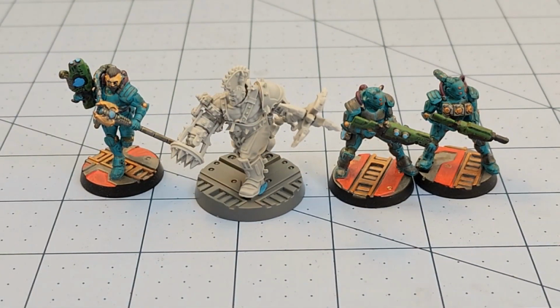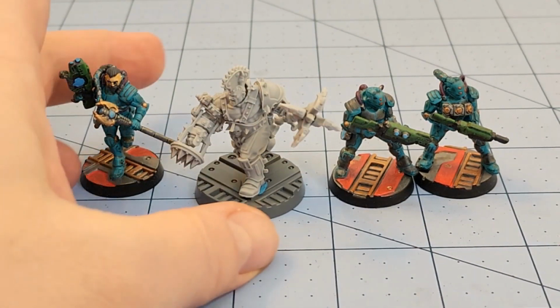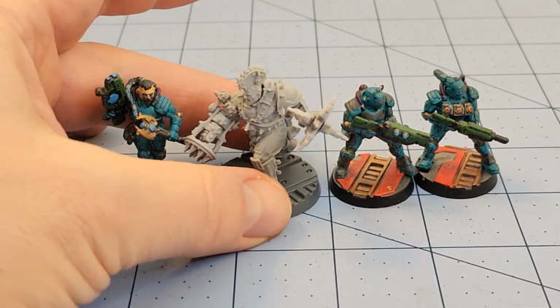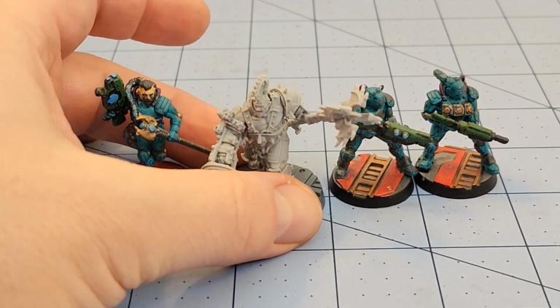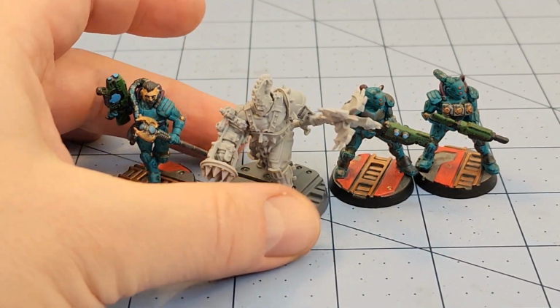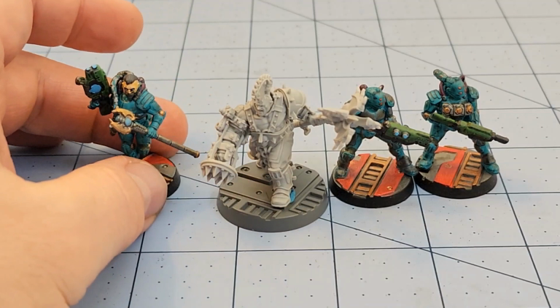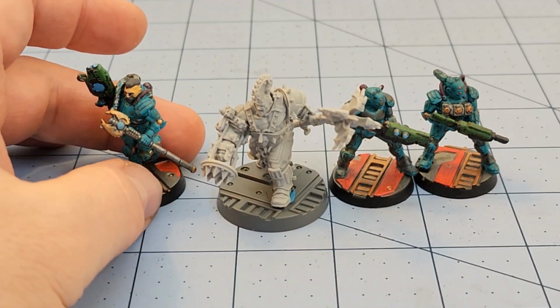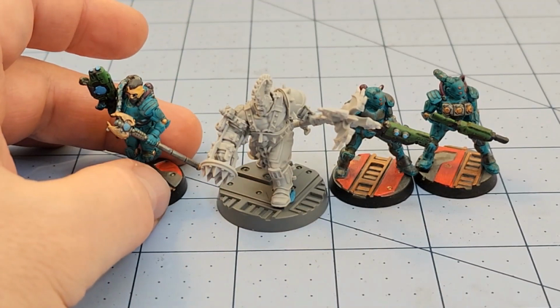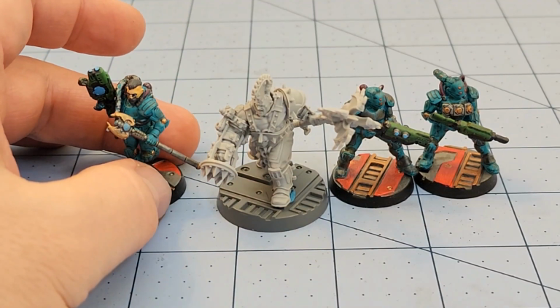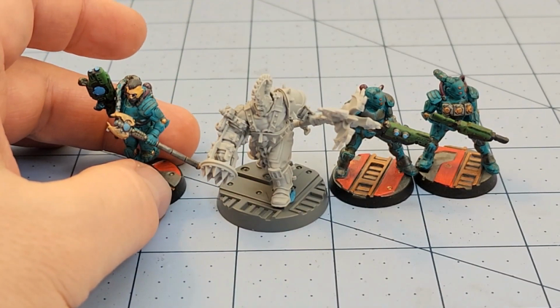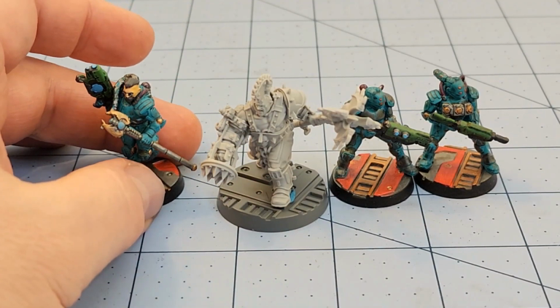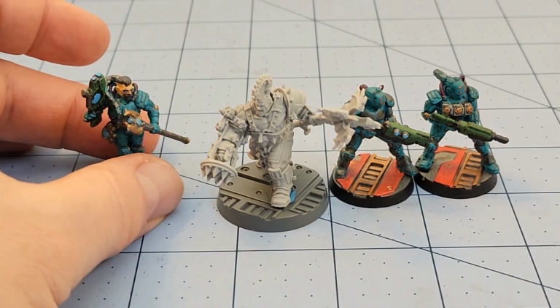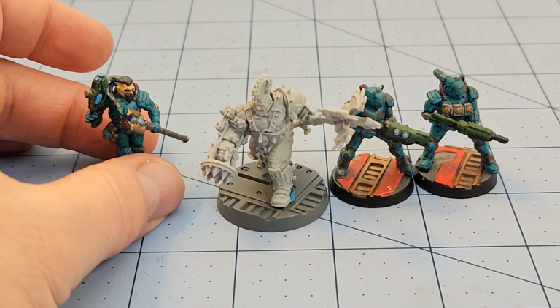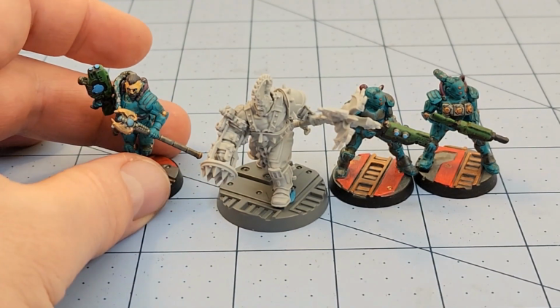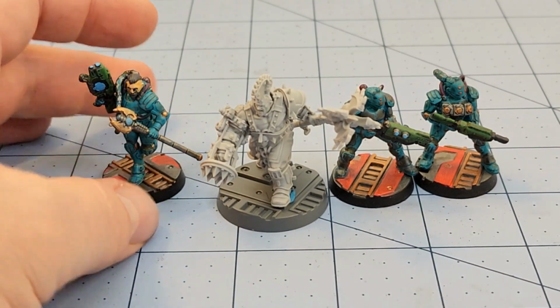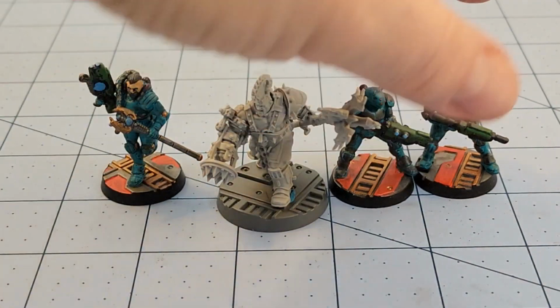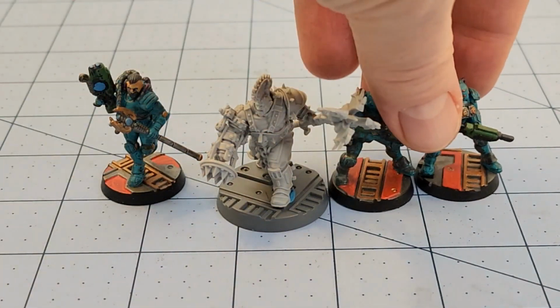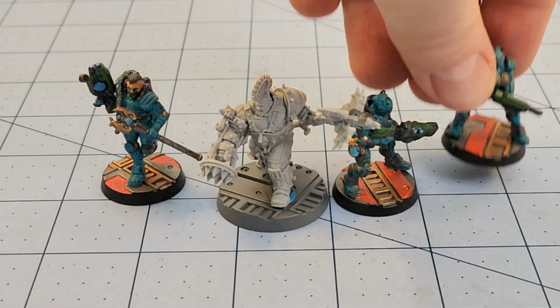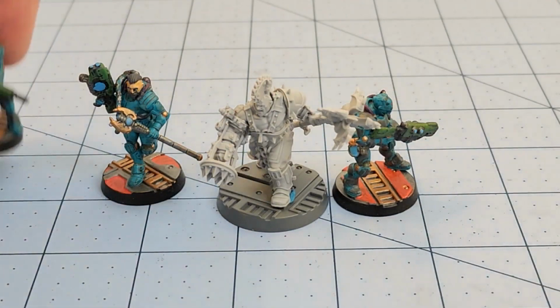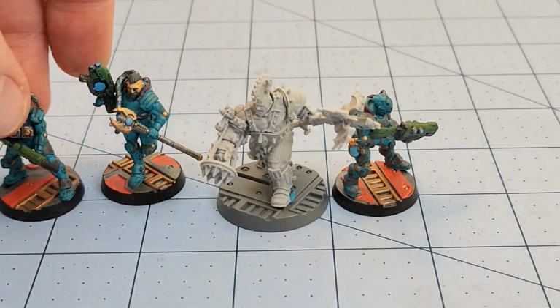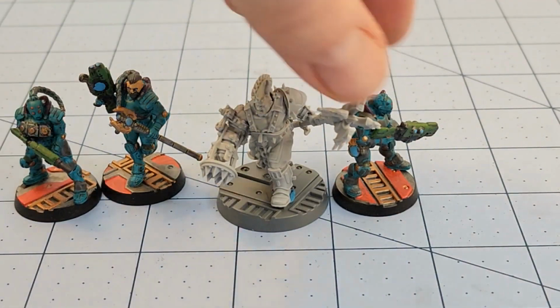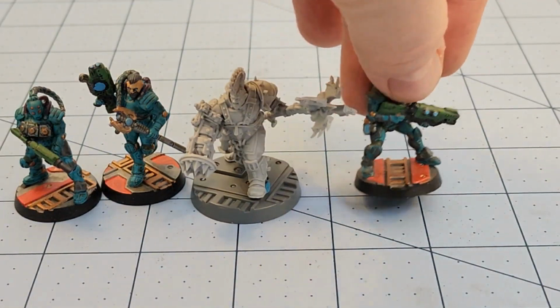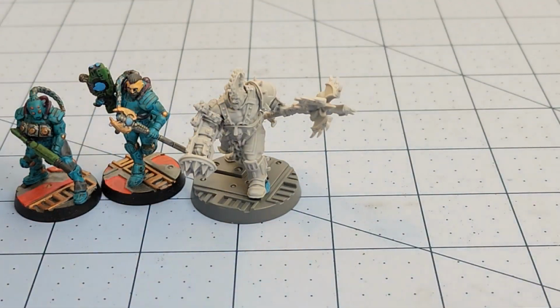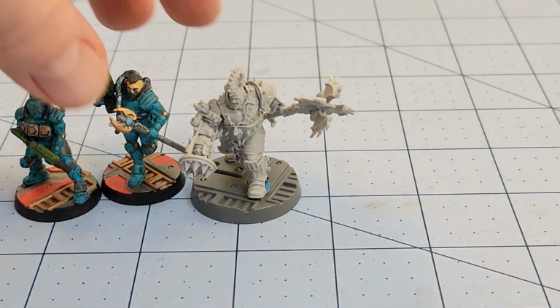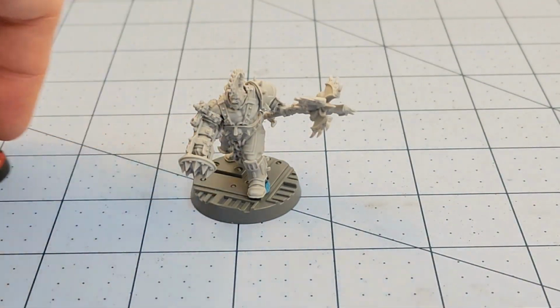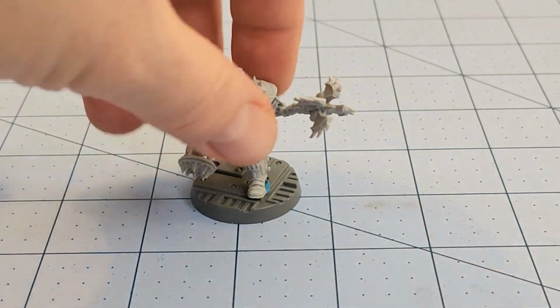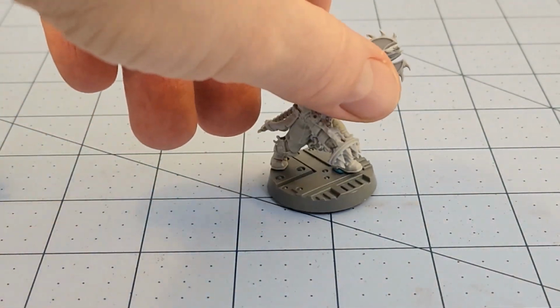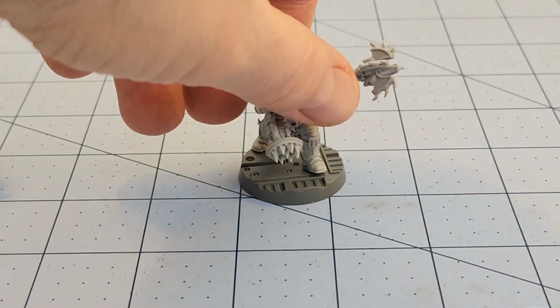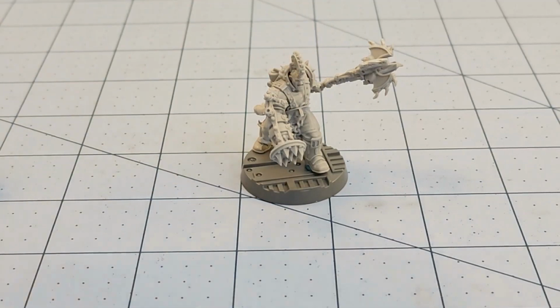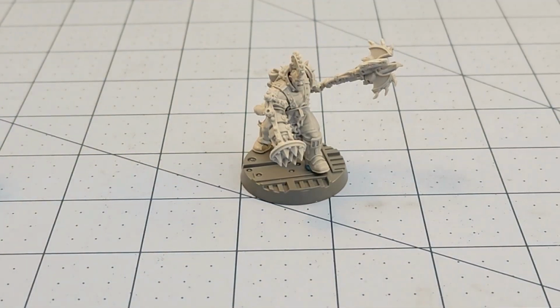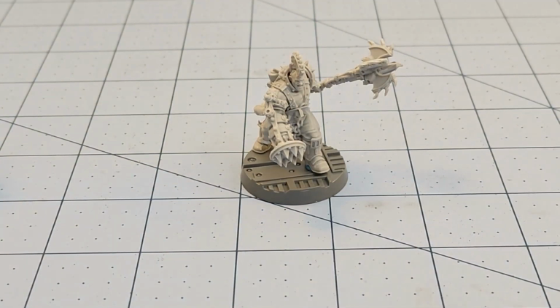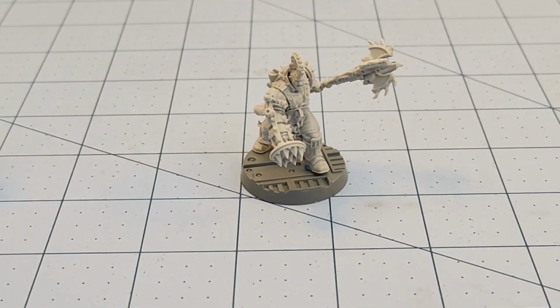Outside of maybe the Escher stuff, I've got pretty much extensive members painted for every gang at this point — I should say members painted for every gang, I guess.